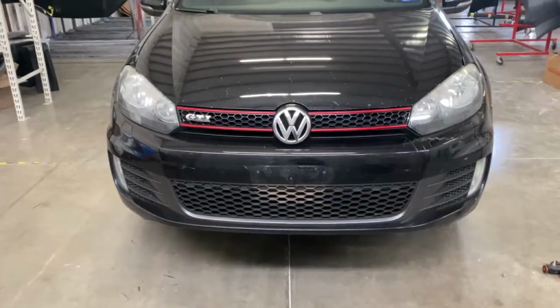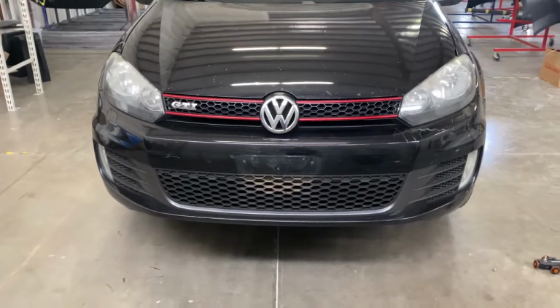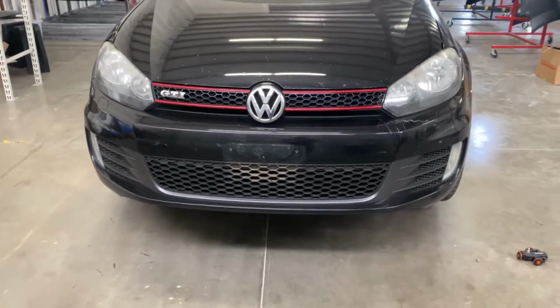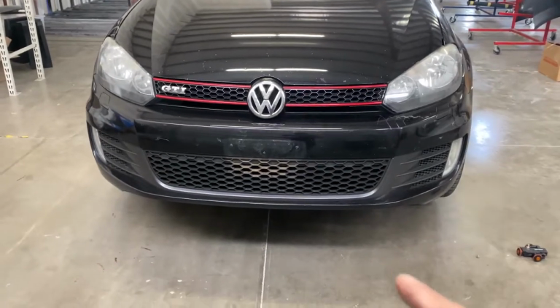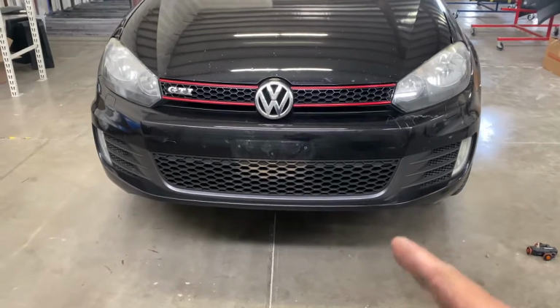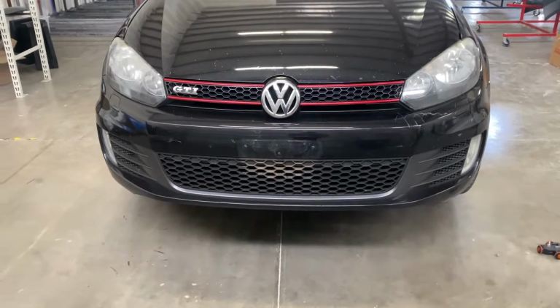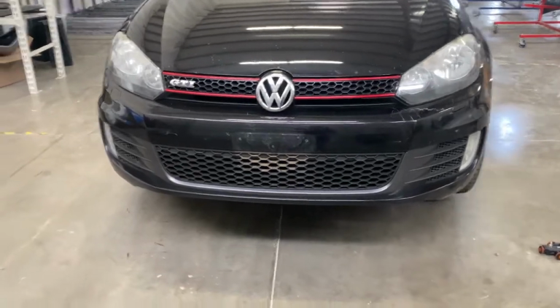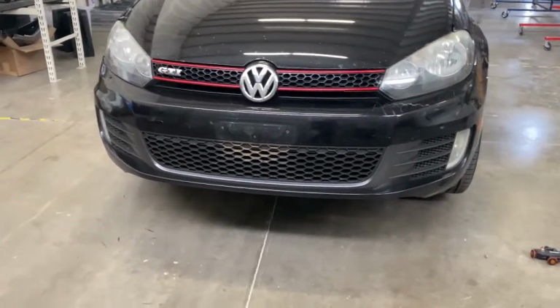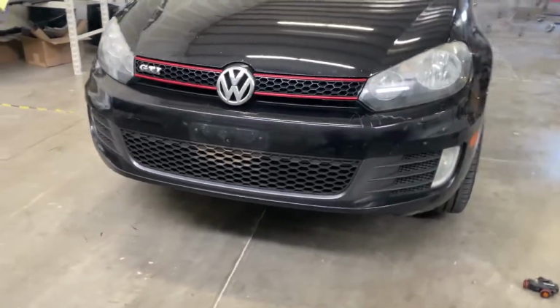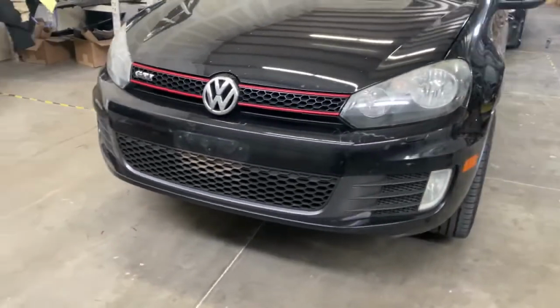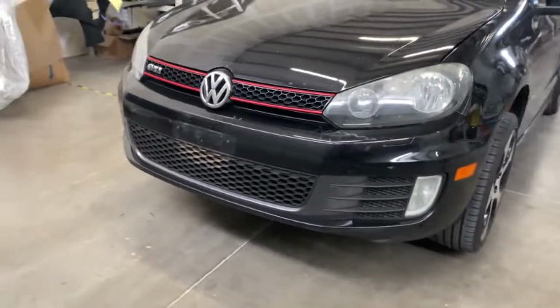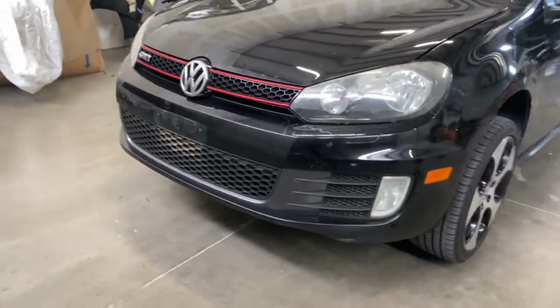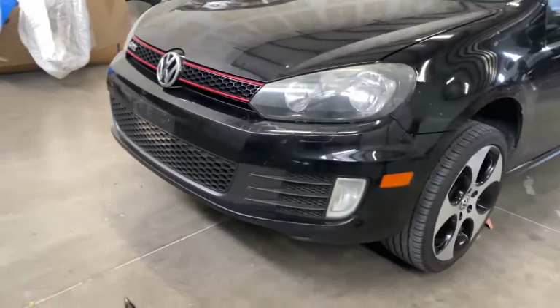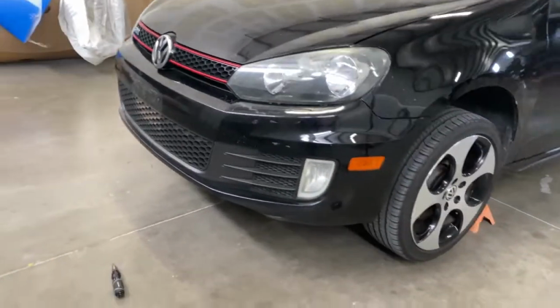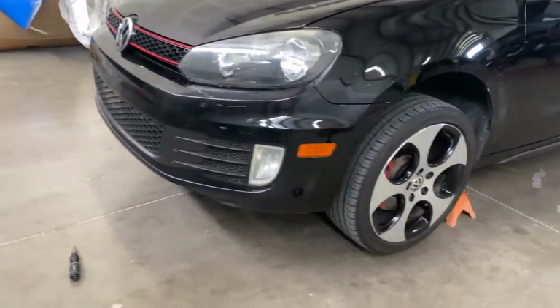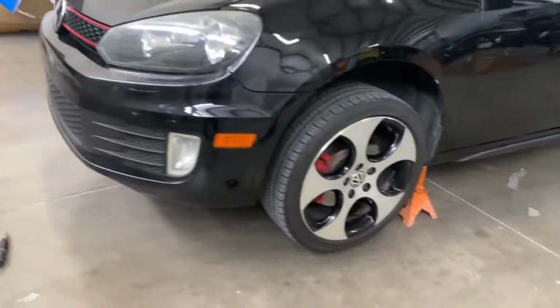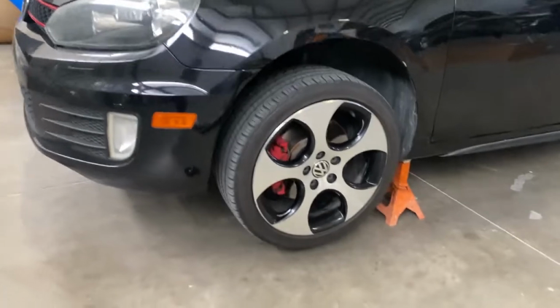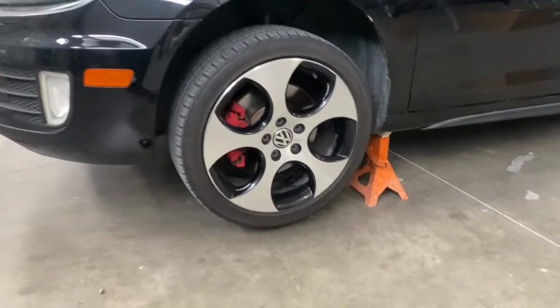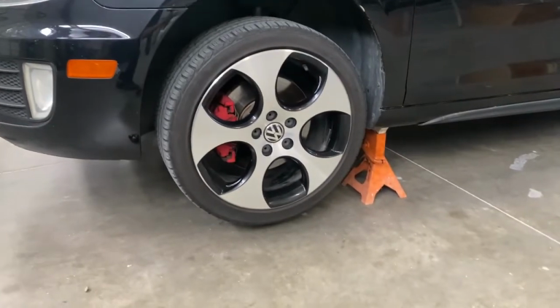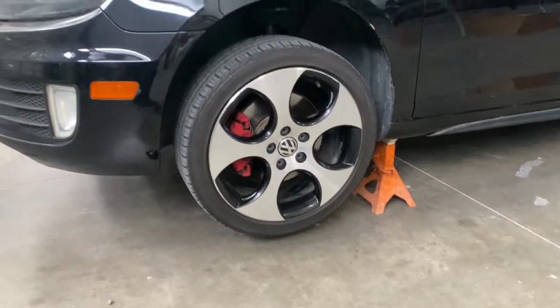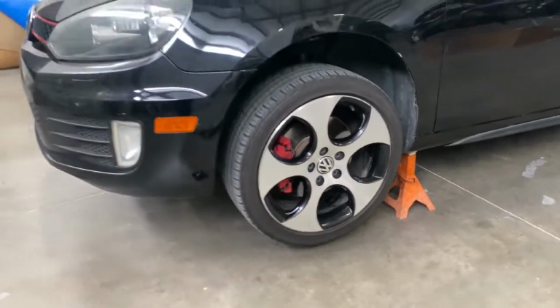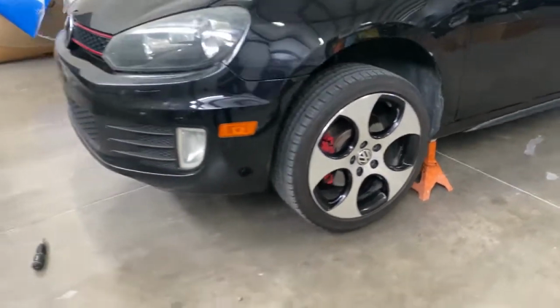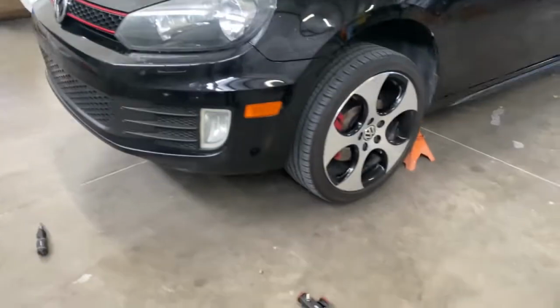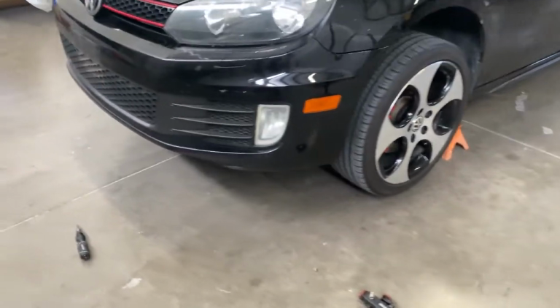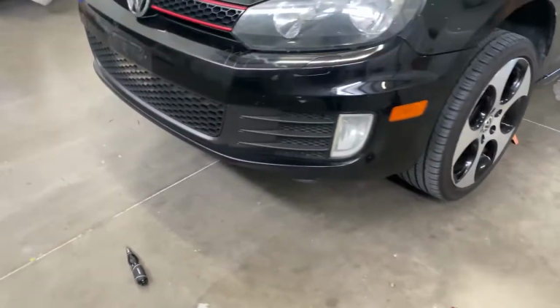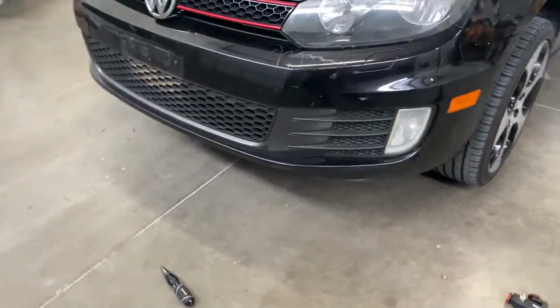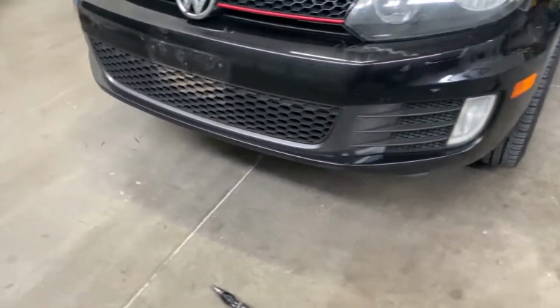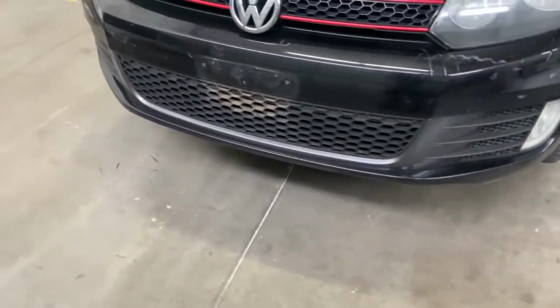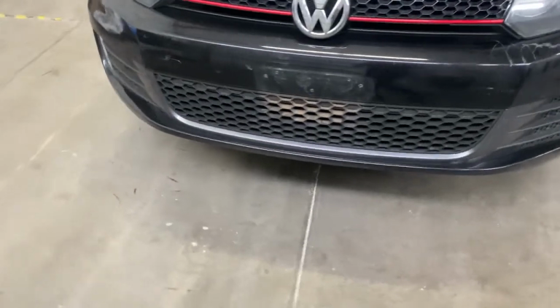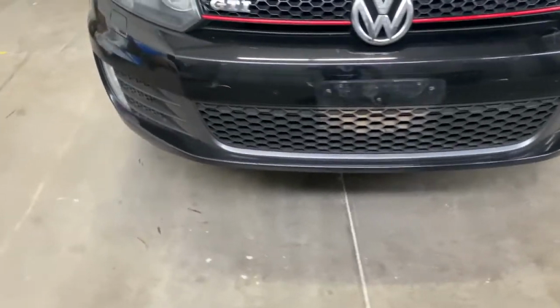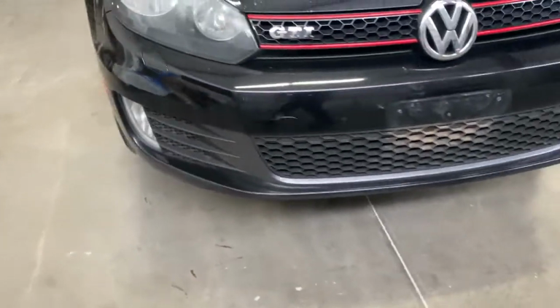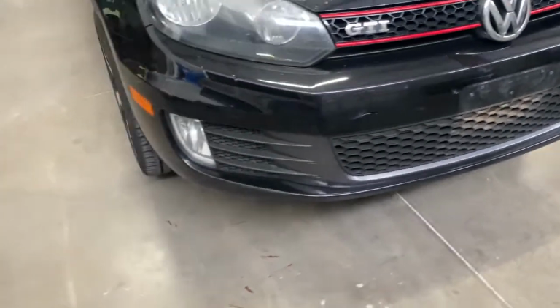So what we did here is we jacked up the car, because it's a little bit lower than I can get into. Make sure you guys jack it up with those stands also, so it doesn't fall down.